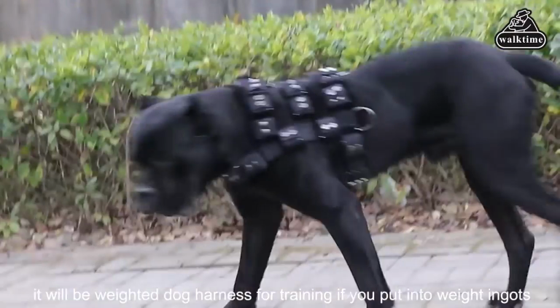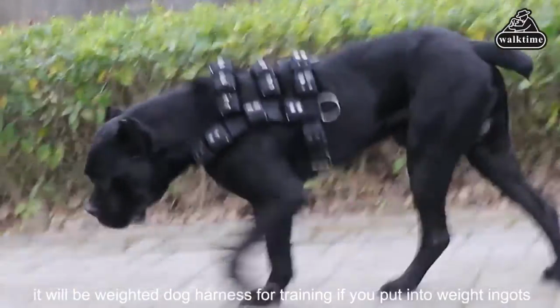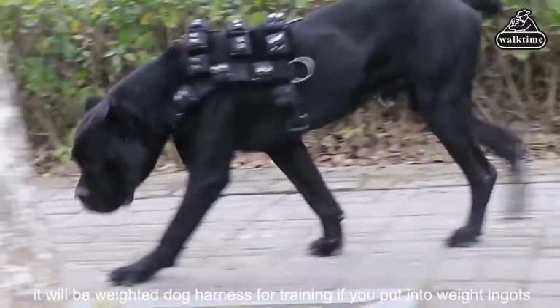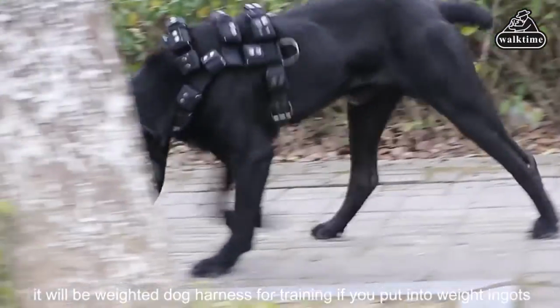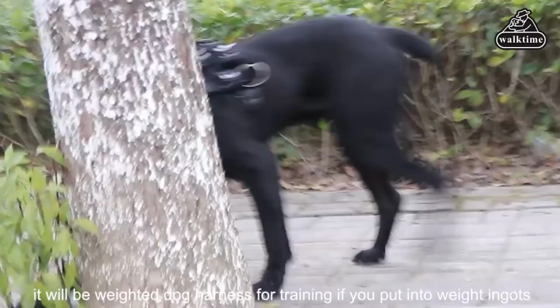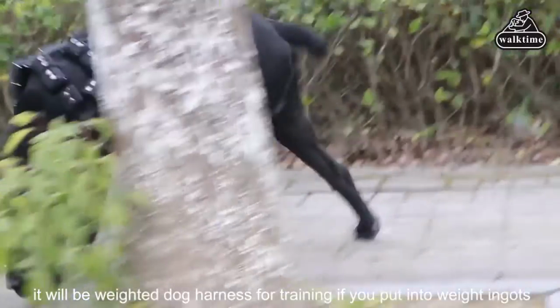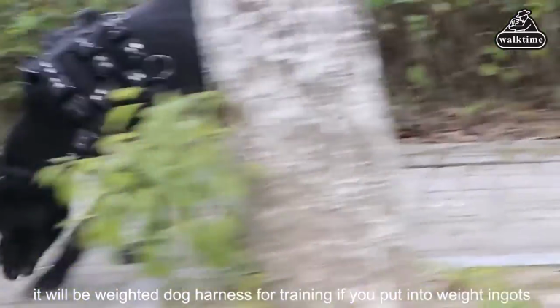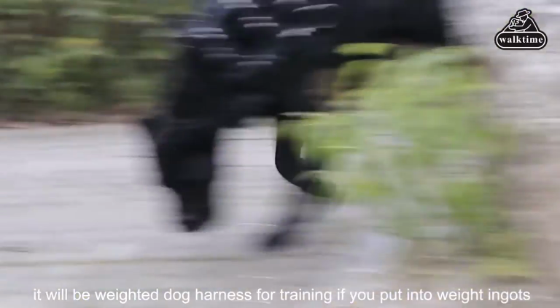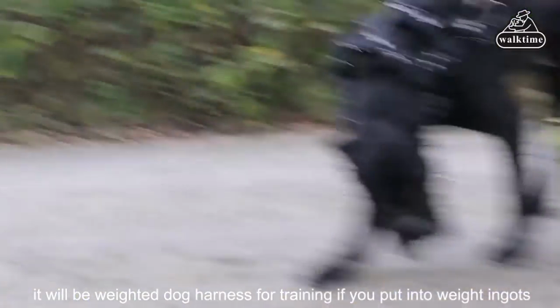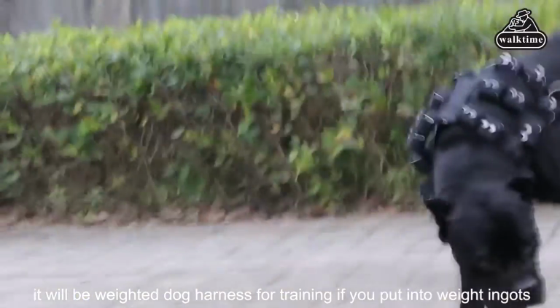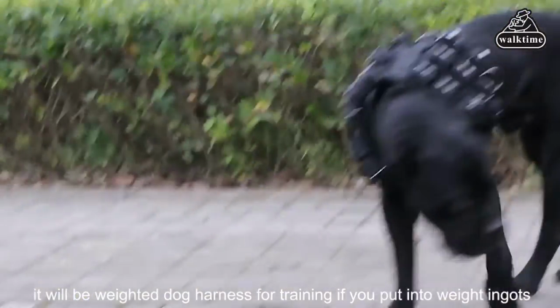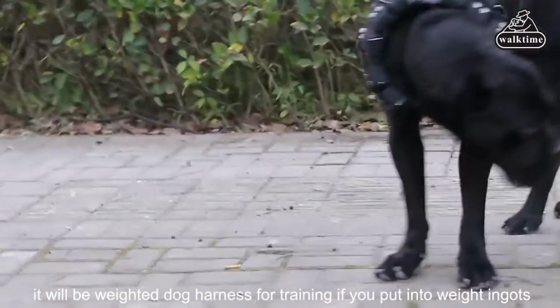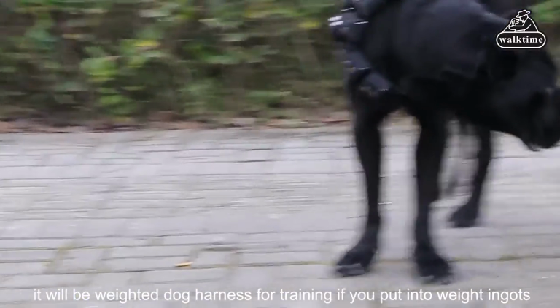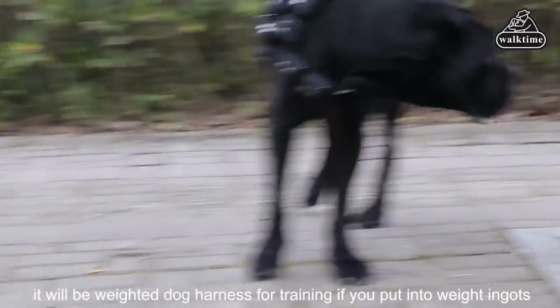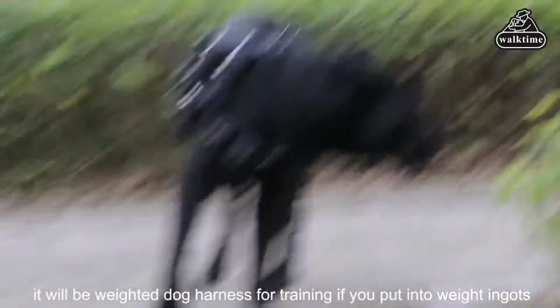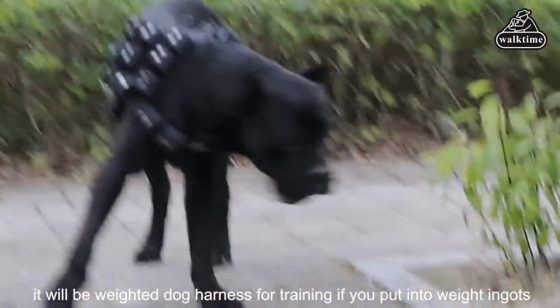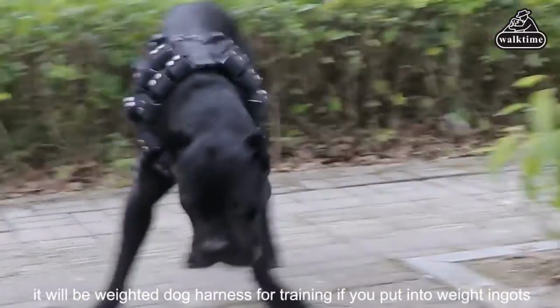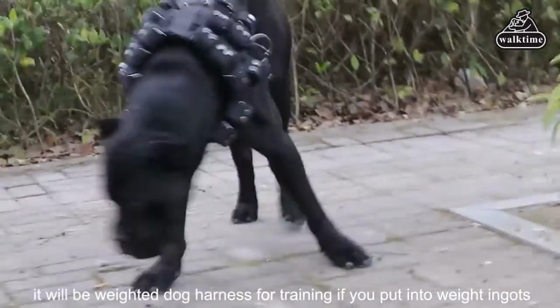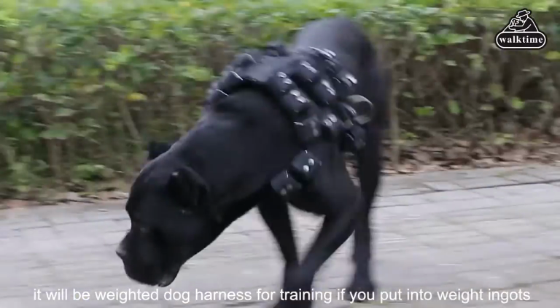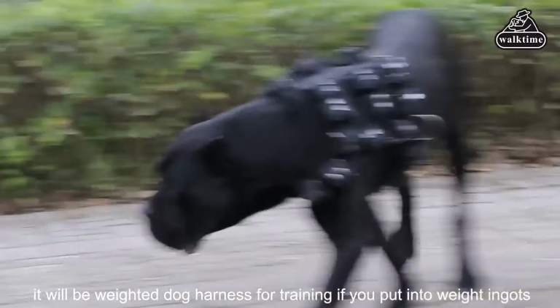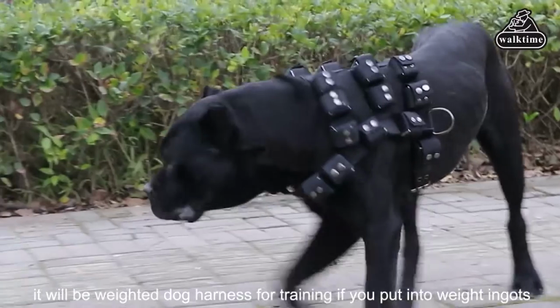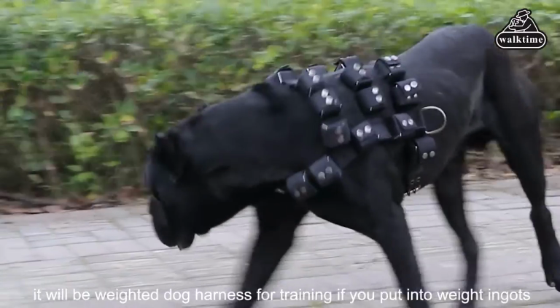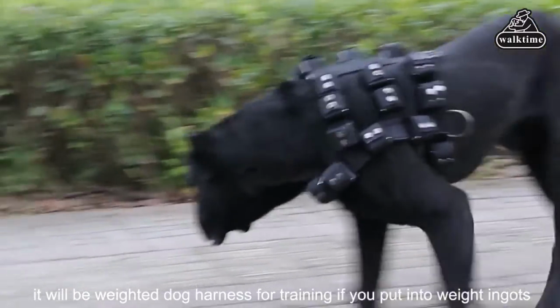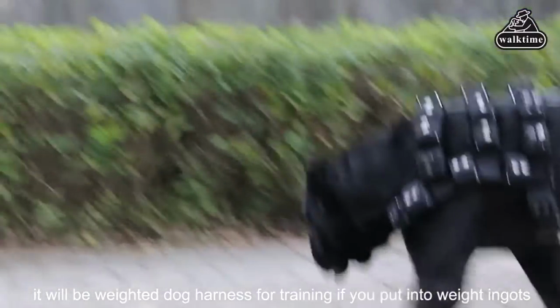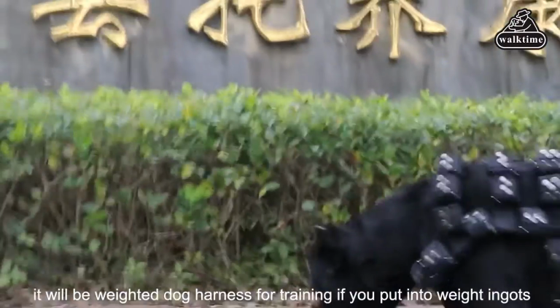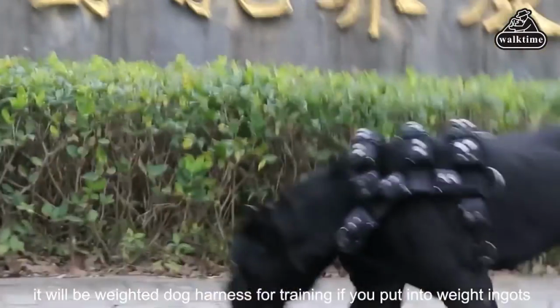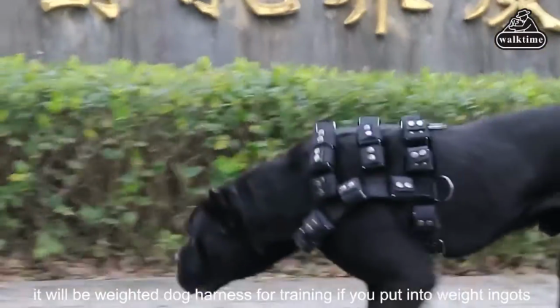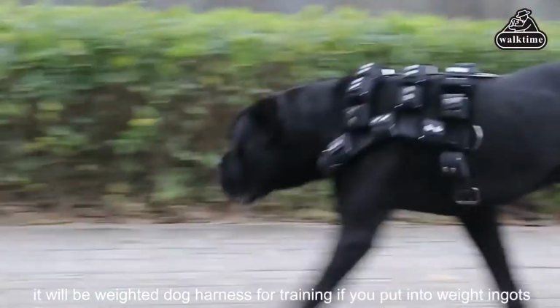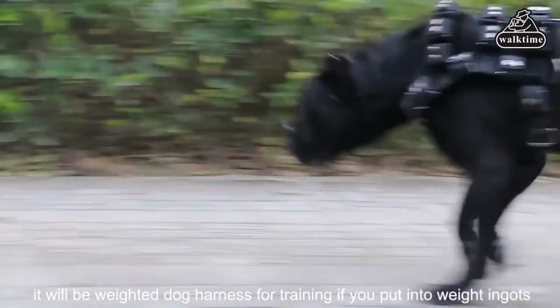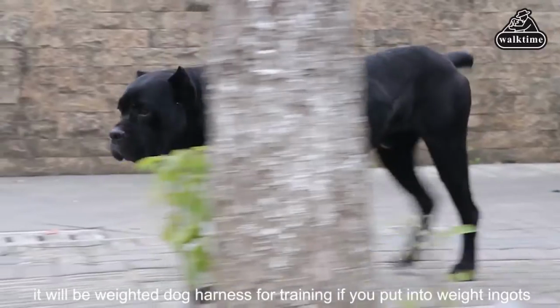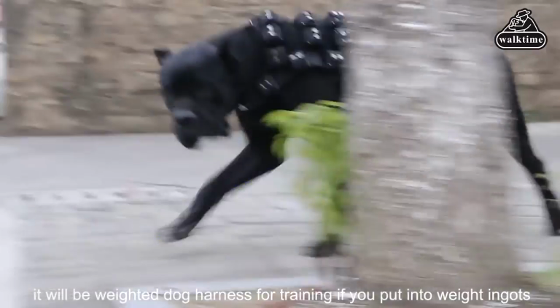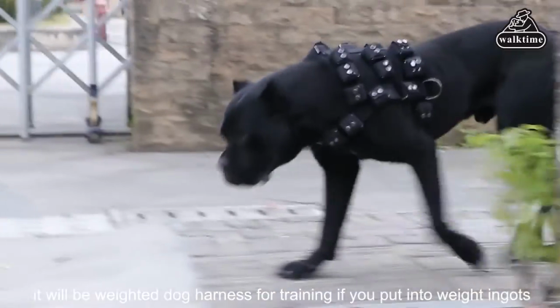Three high-strength D-rings are placed on the ends of the chest strap, allowing you to hook up the harness to some weight or a training cart for excellent impact and traction.